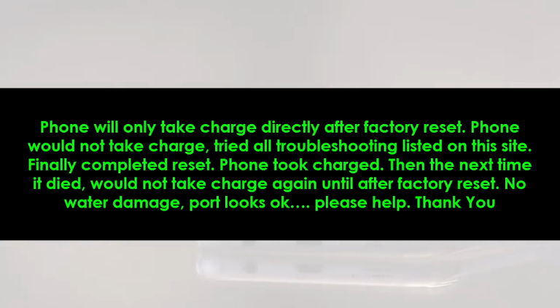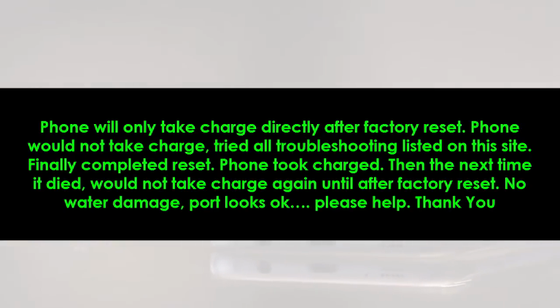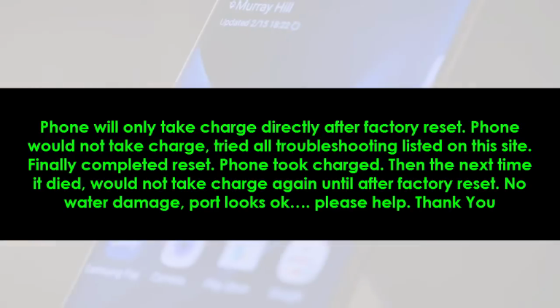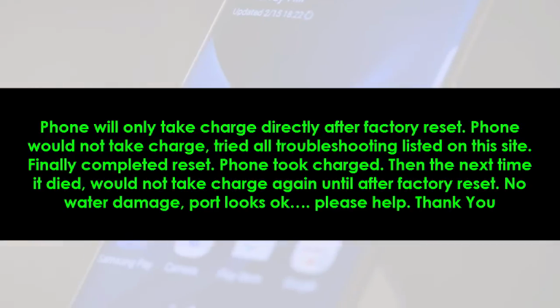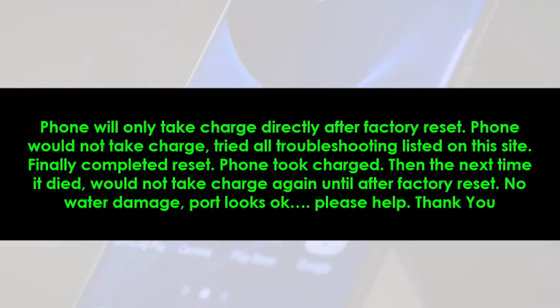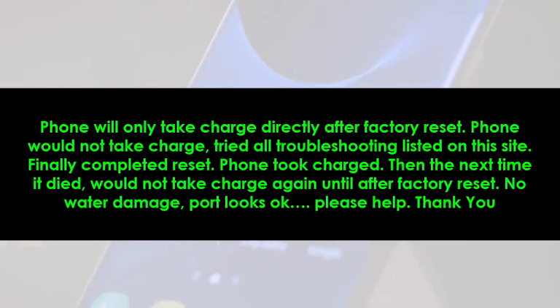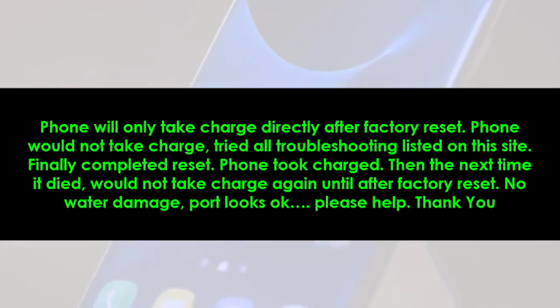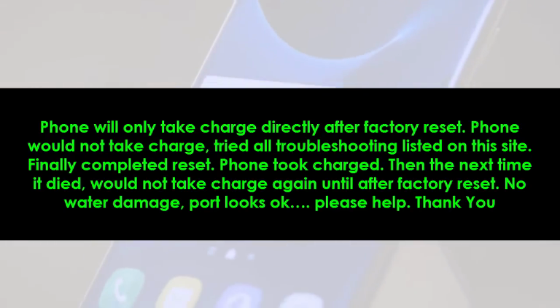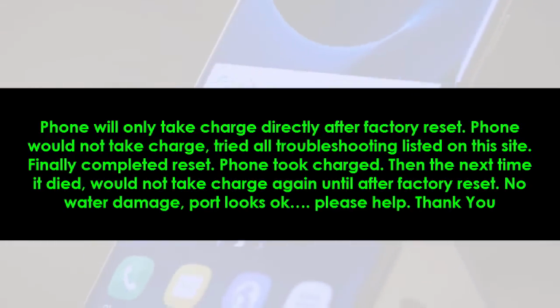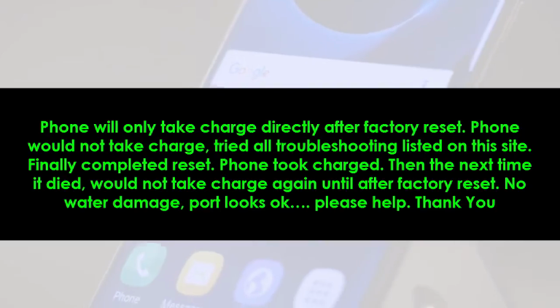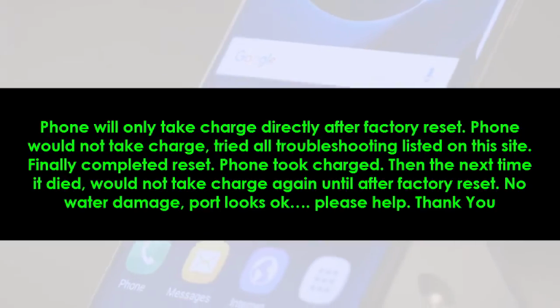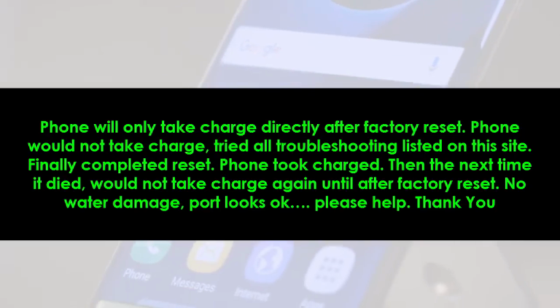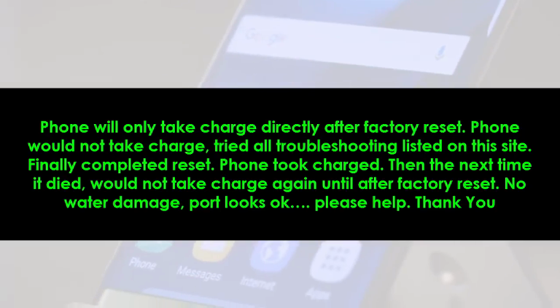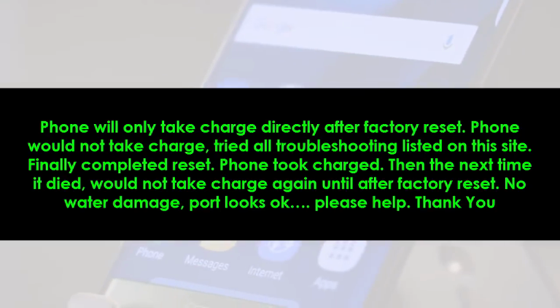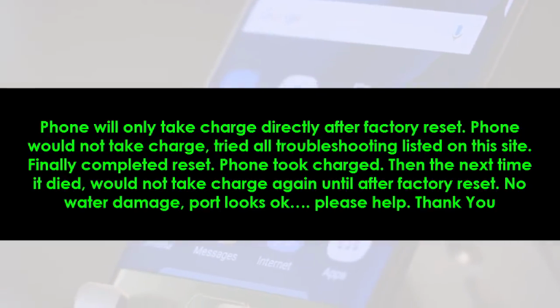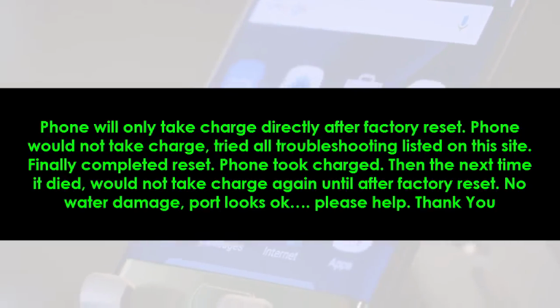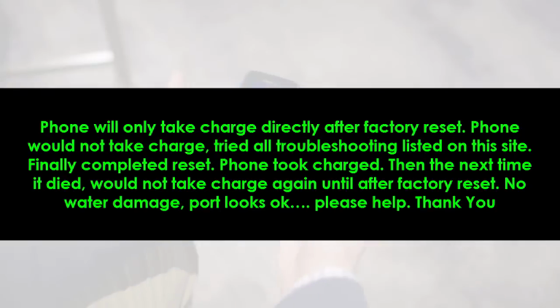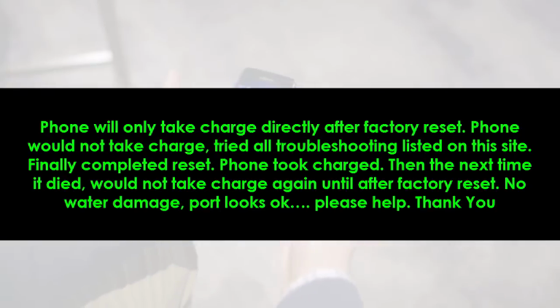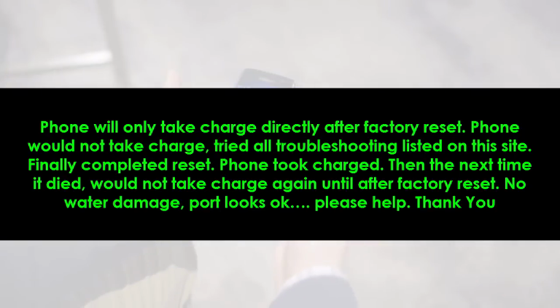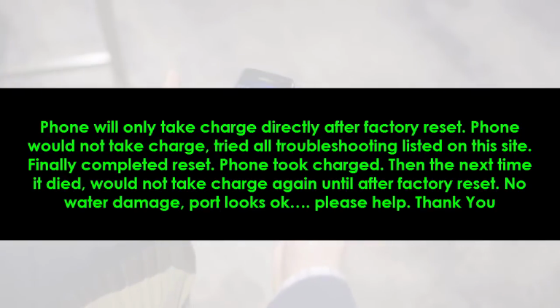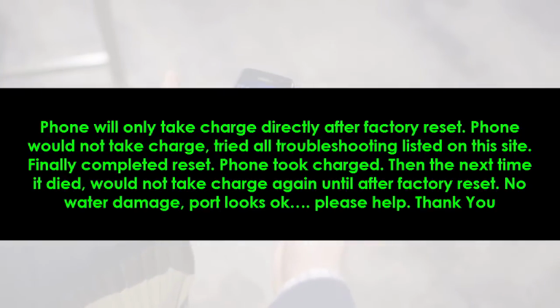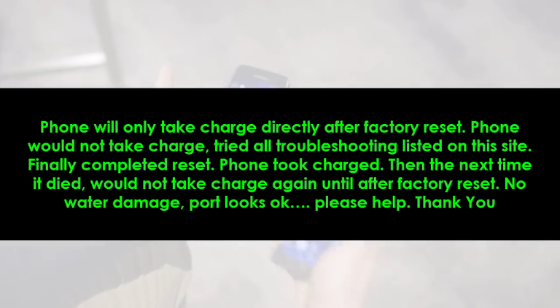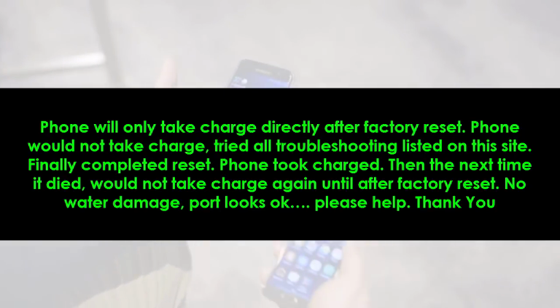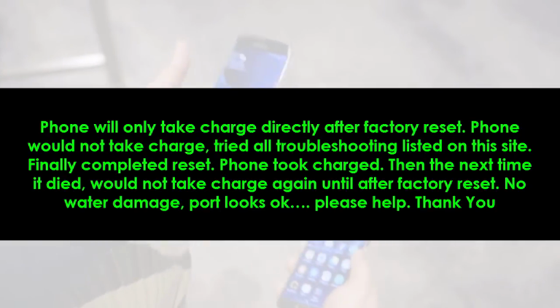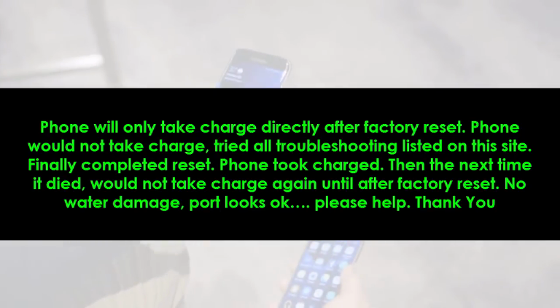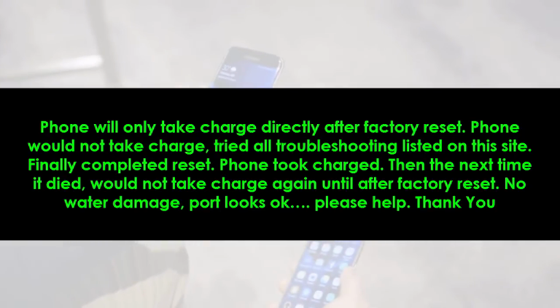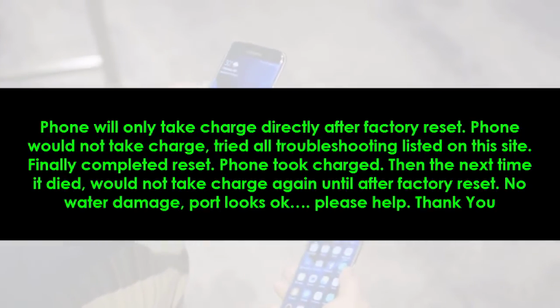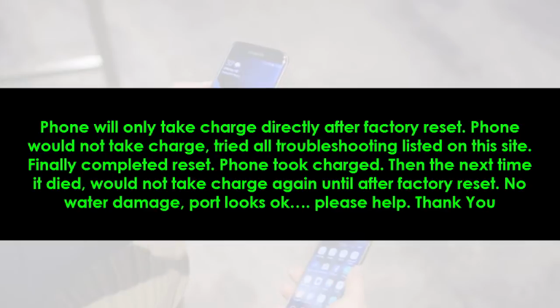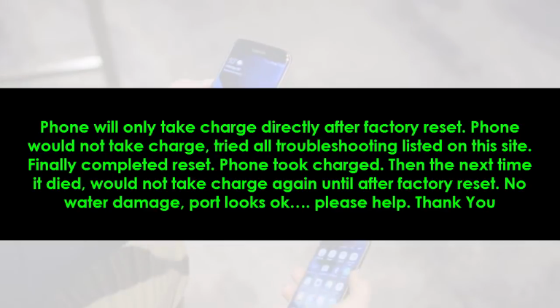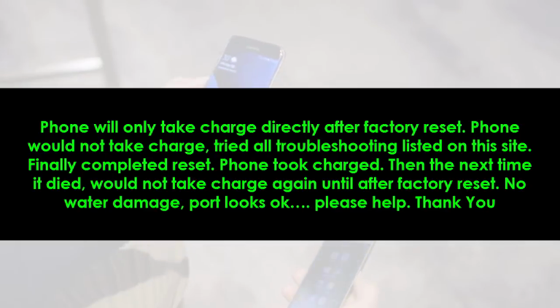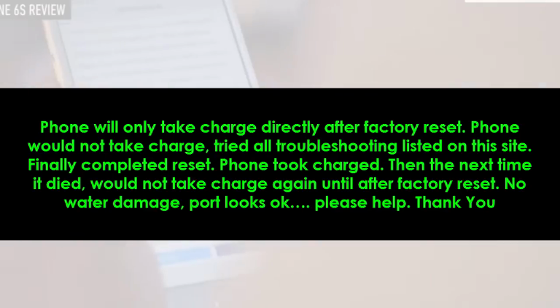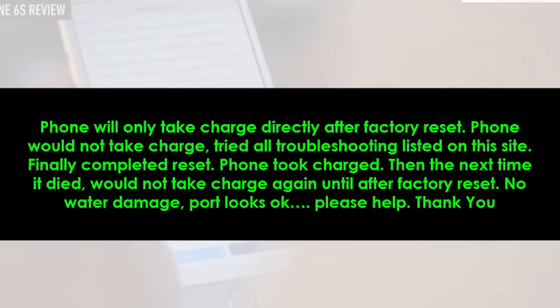Then the next time the phone died, it would not take charge again until after another factory reset. There is no water damage and the port looks okay. Please help, thank you.